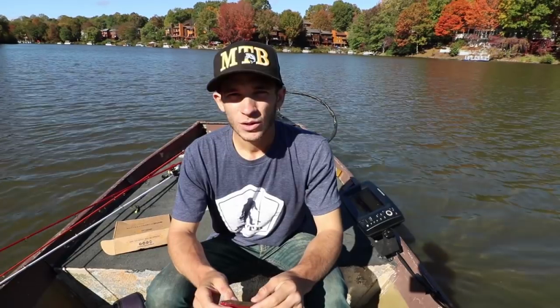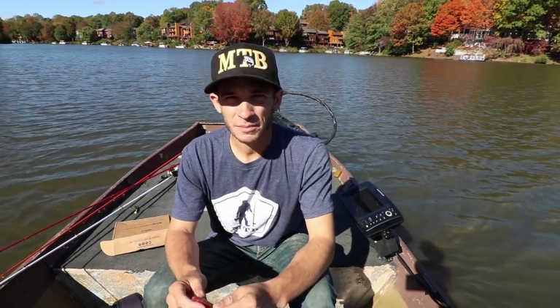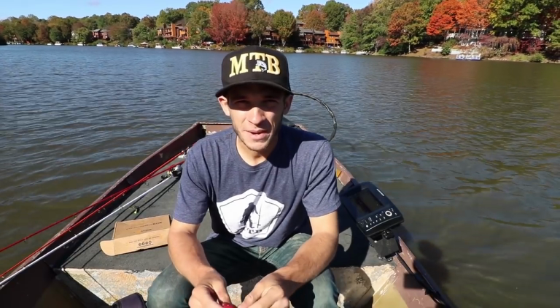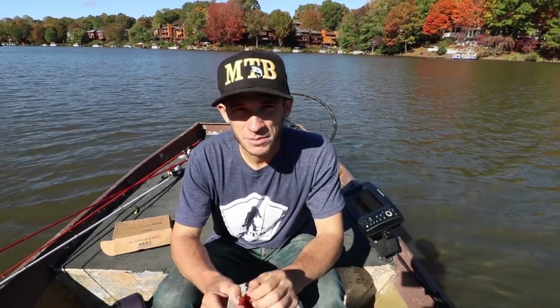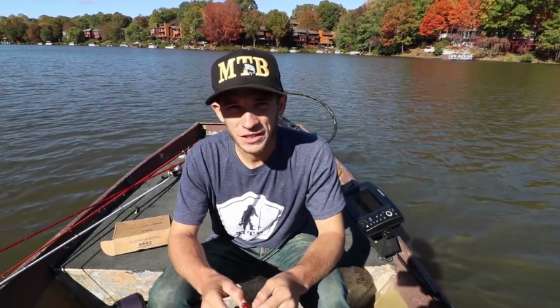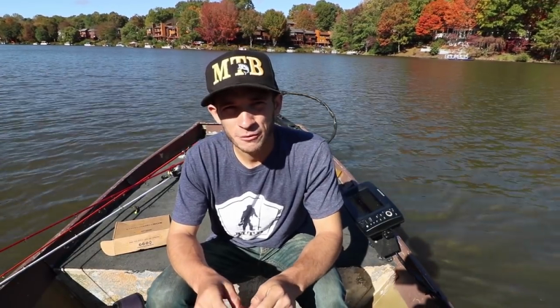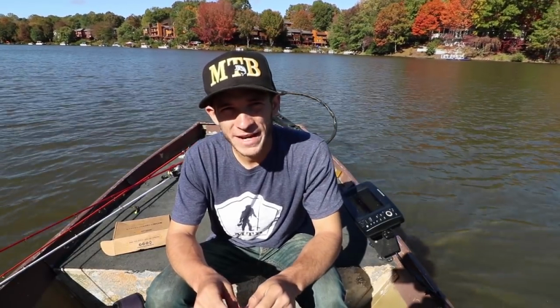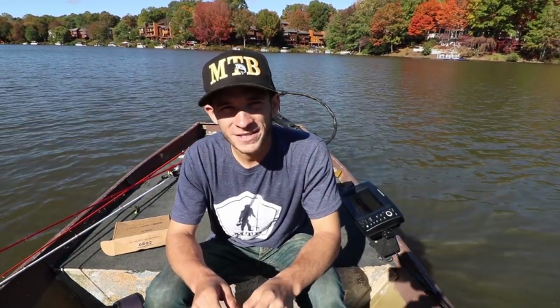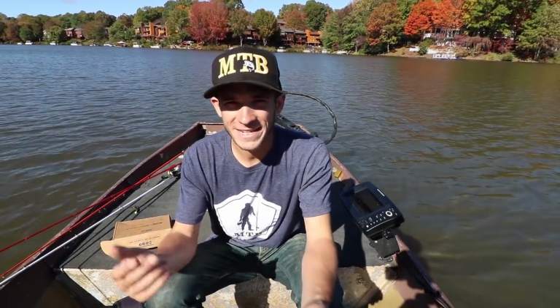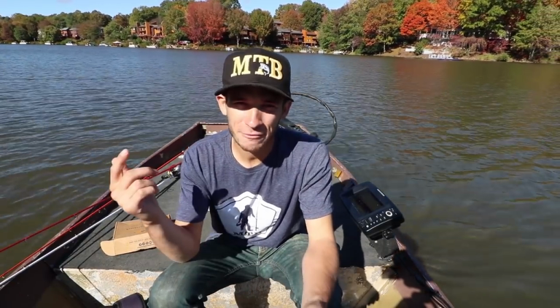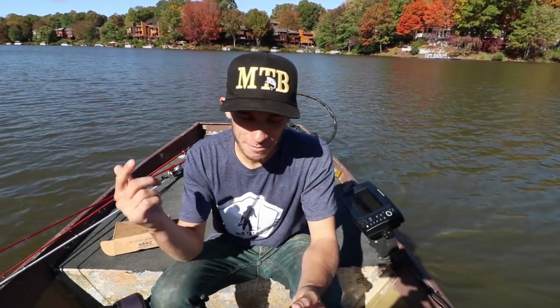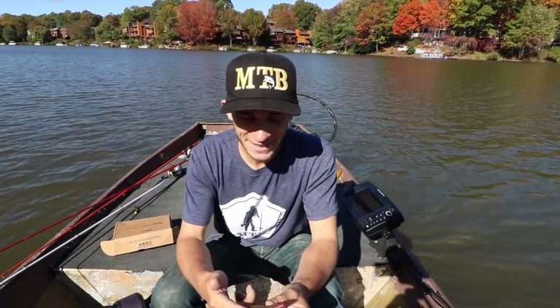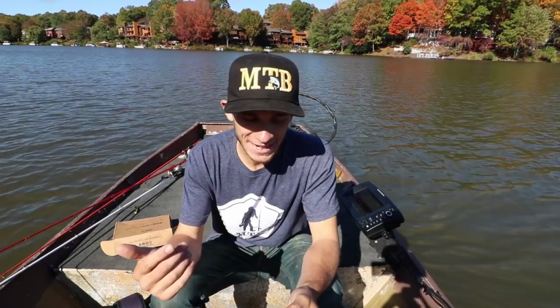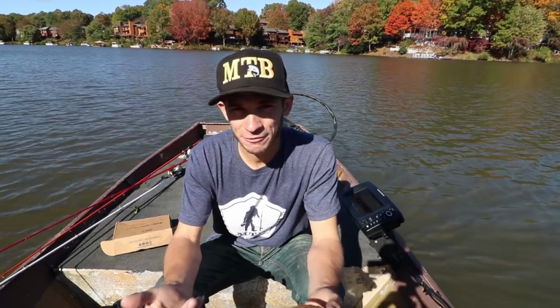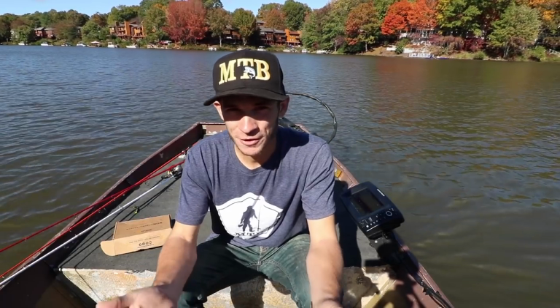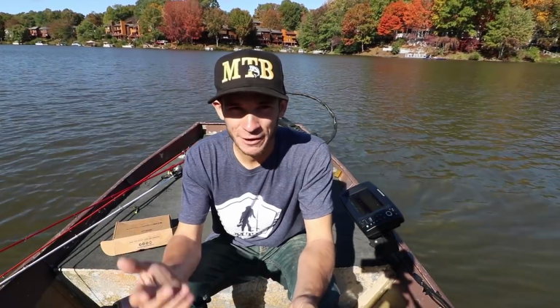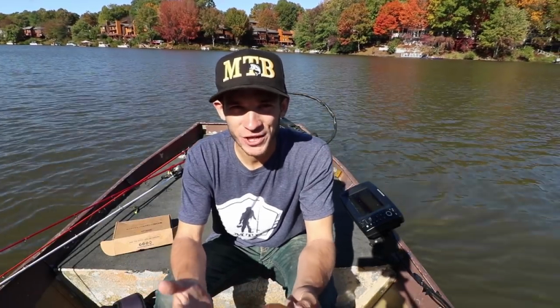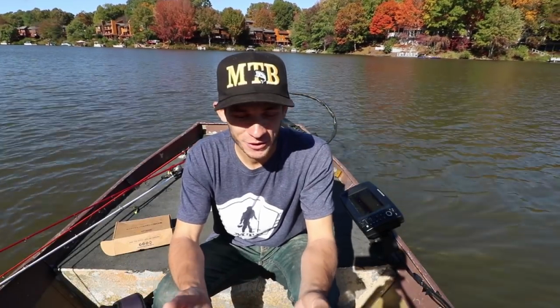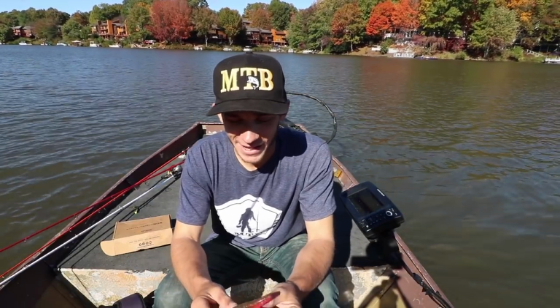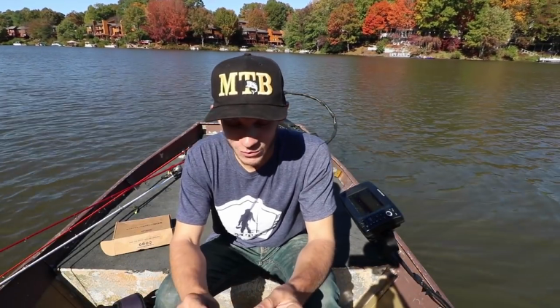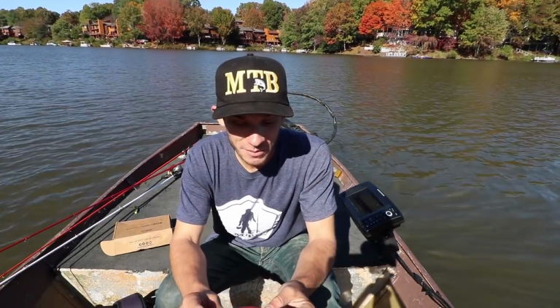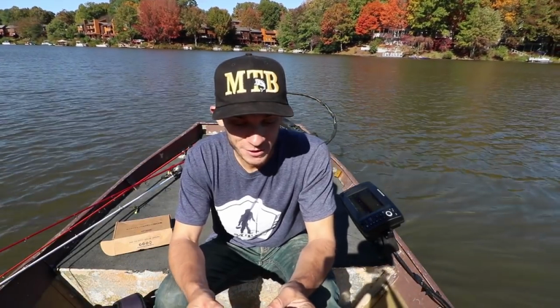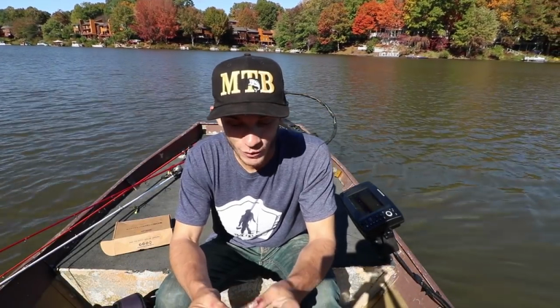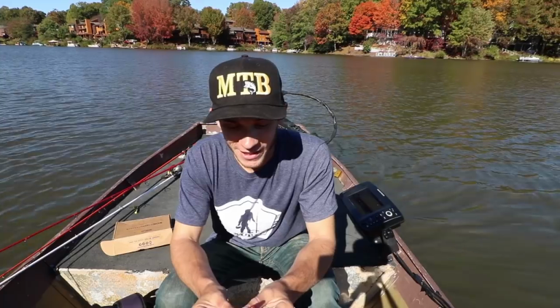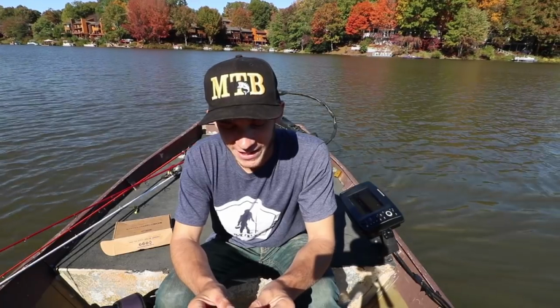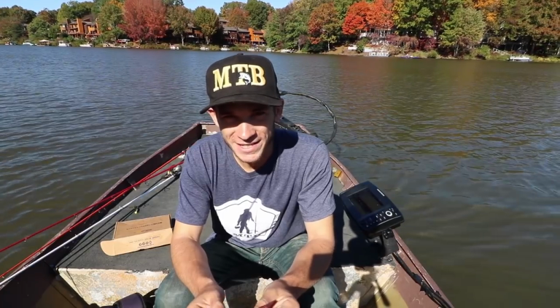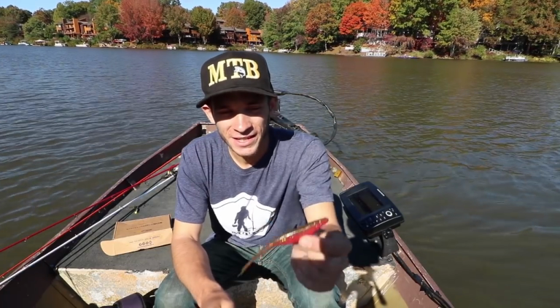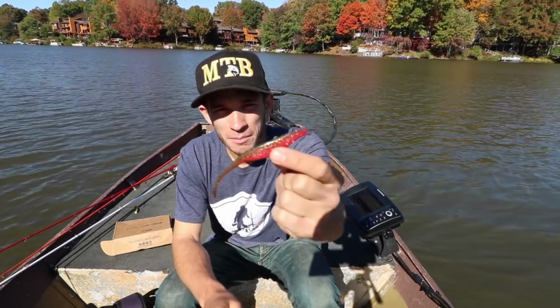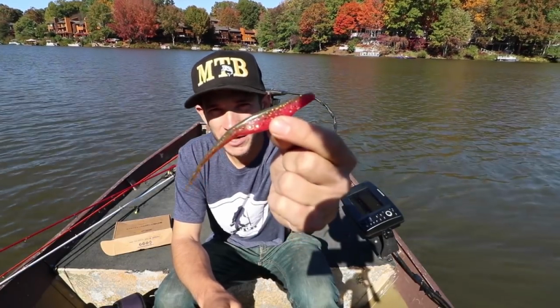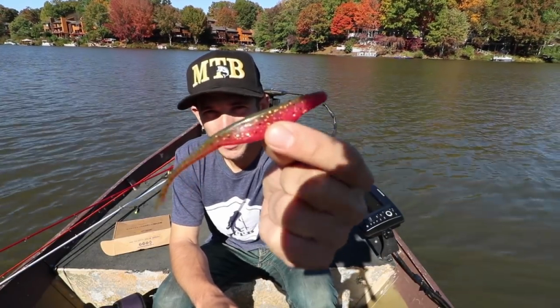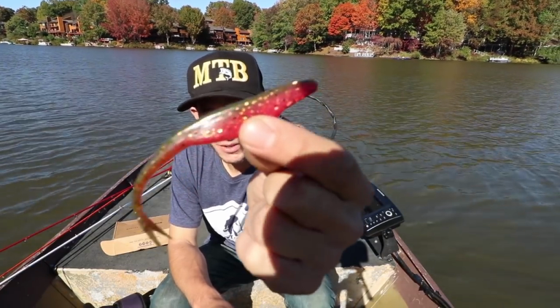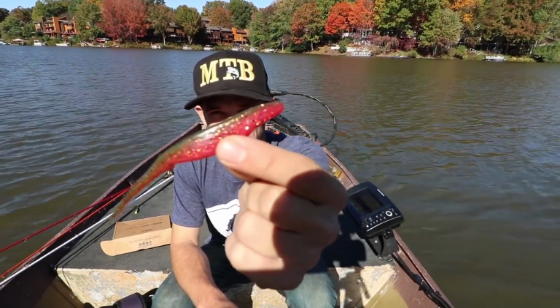What's up guys, Matt from SB Fishing TV here for Mystery Tackle Box. Today I have an amazing and innovative lure that I can't wait to share with you — I think it's really going to make a difference this winter, and that is the Mighty Minnow by Smart Baits.